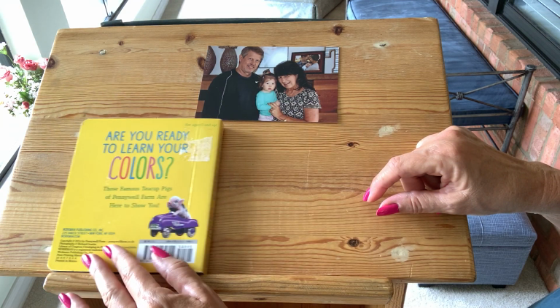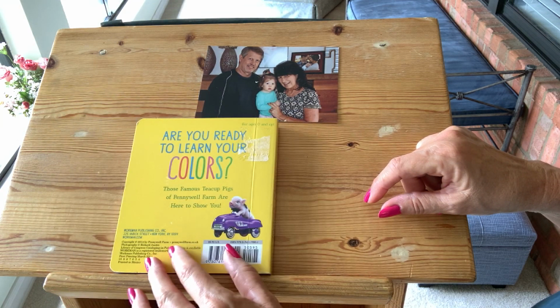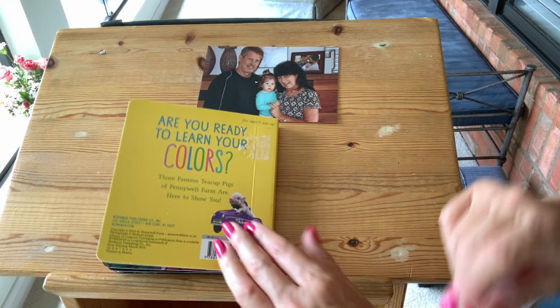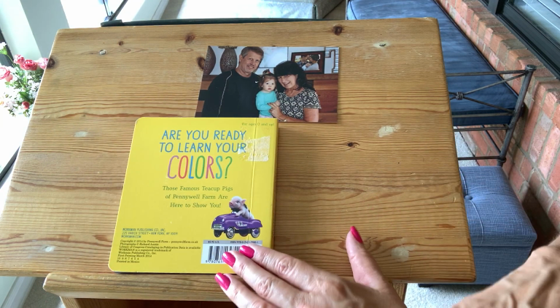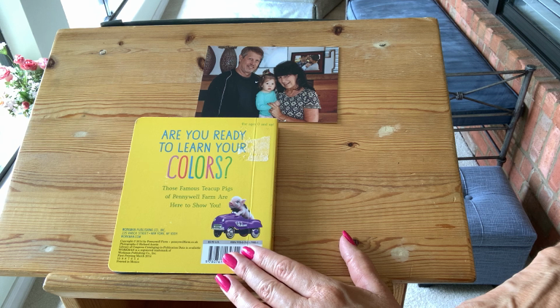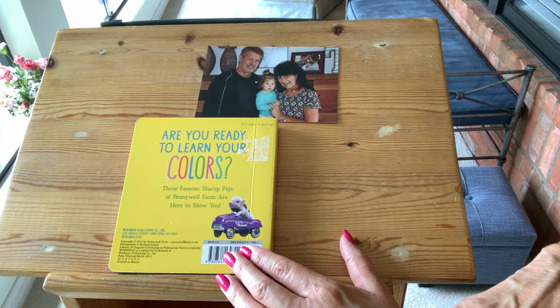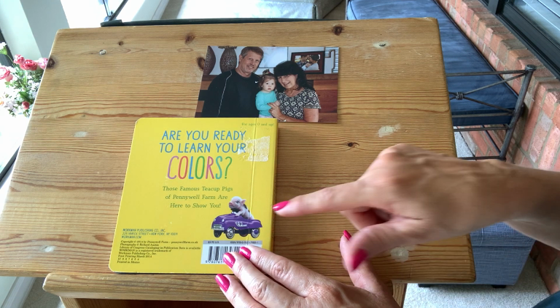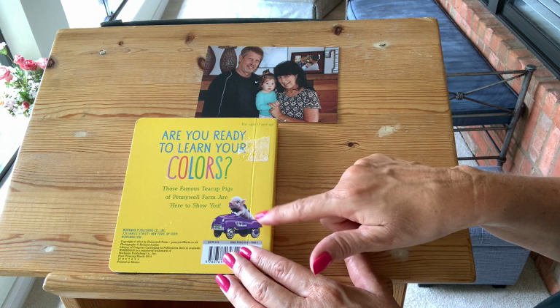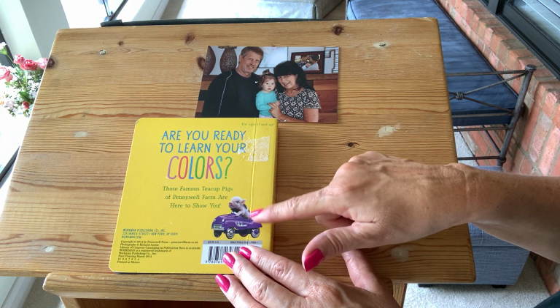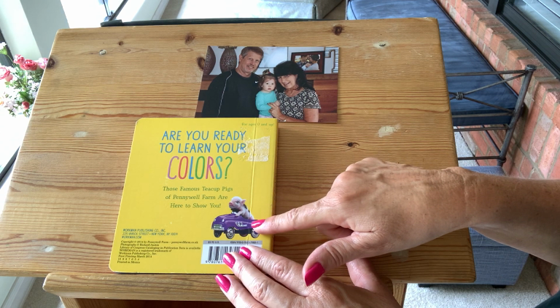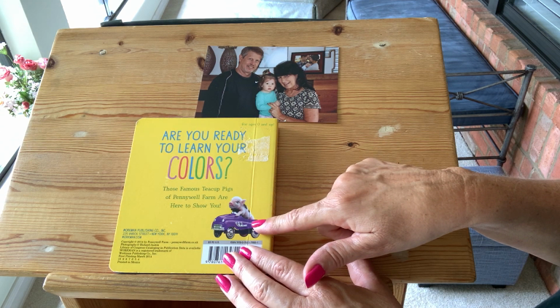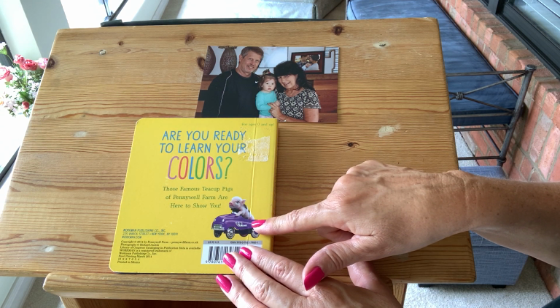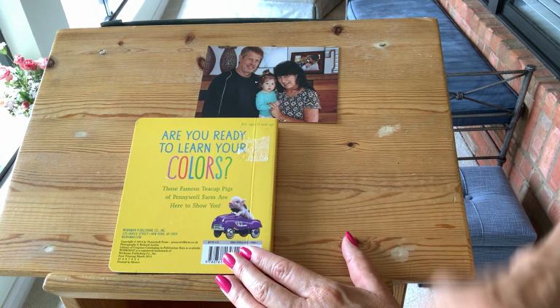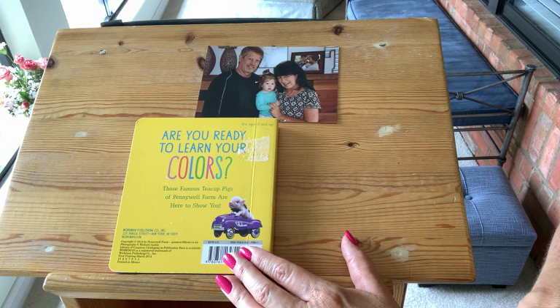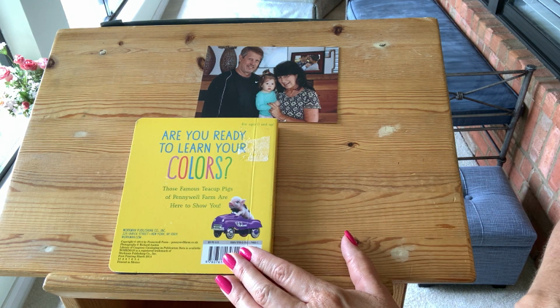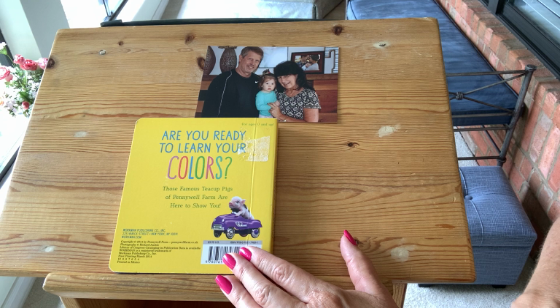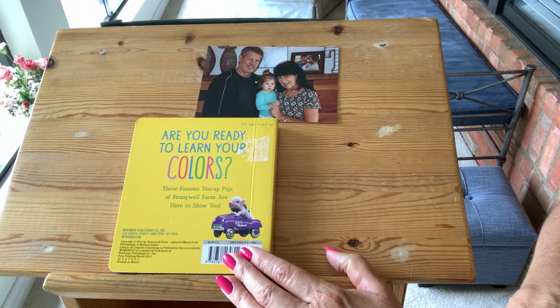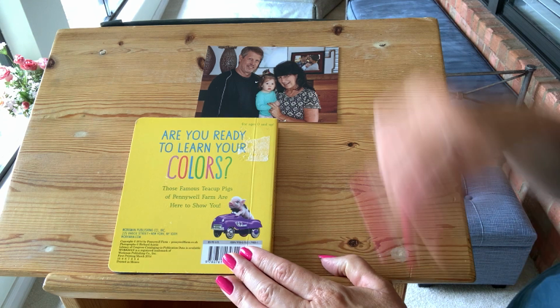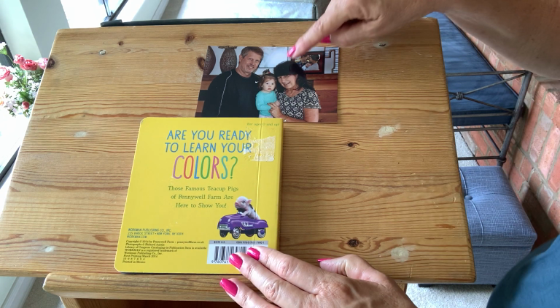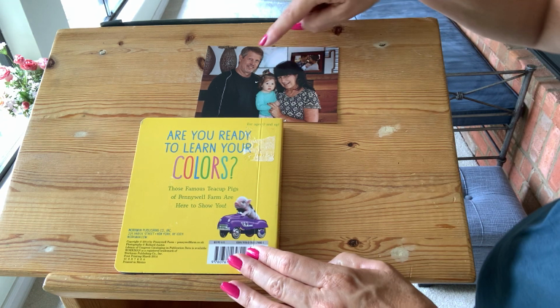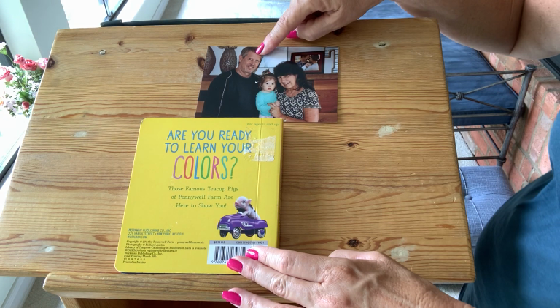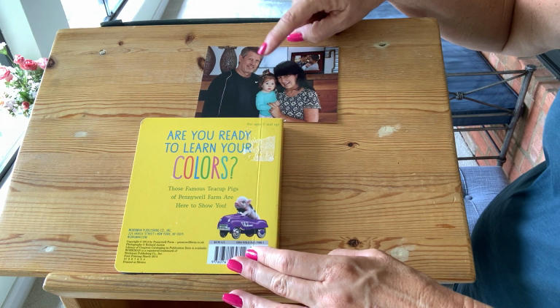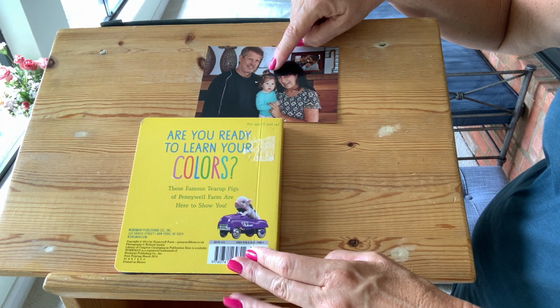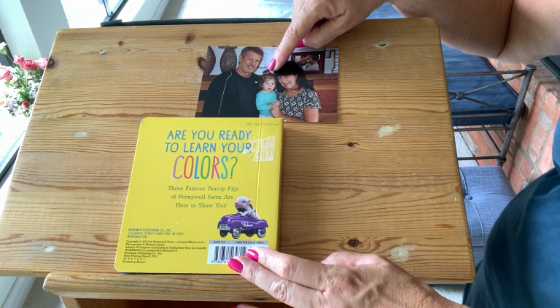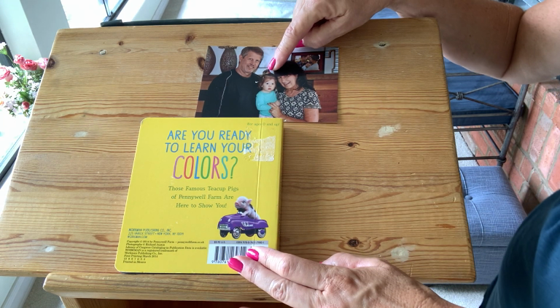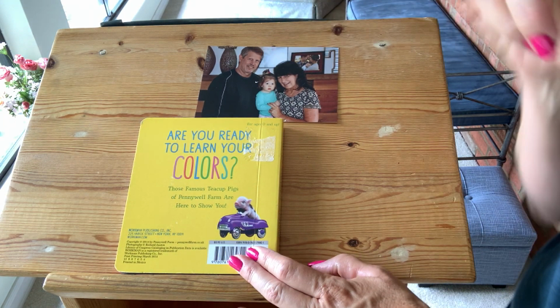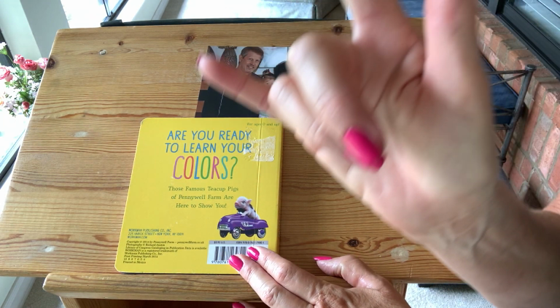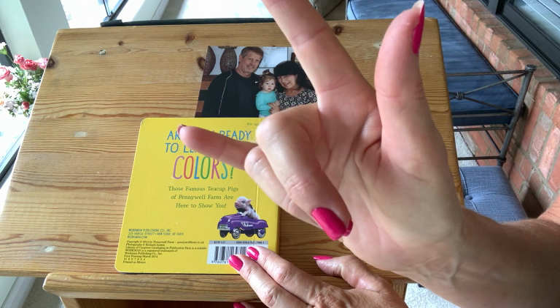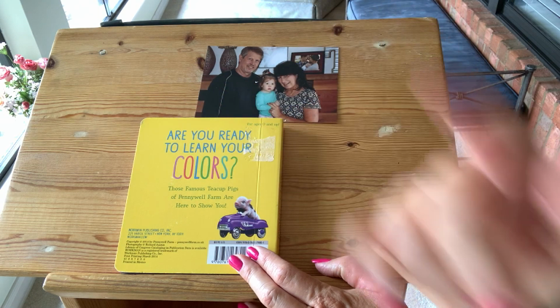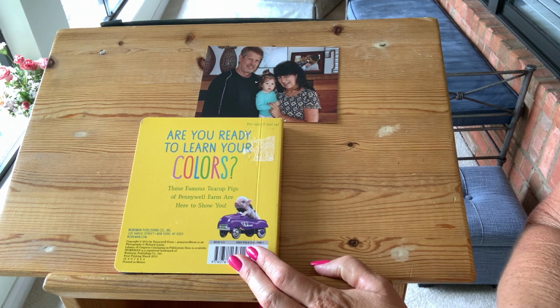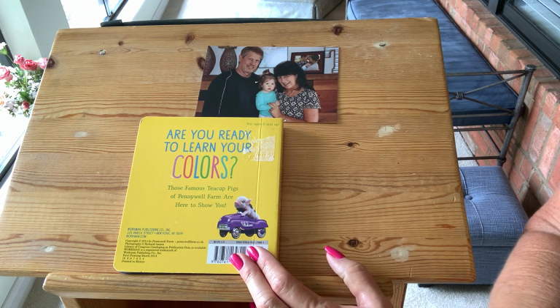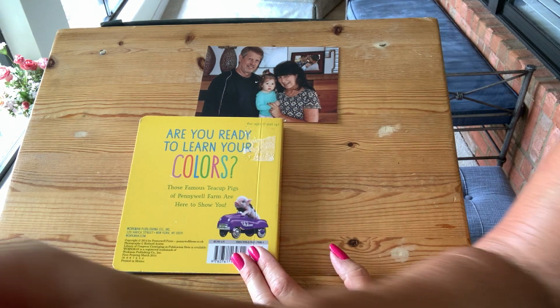Did you learn all about your colors? I hope you did. We saw the pig in the purple car, didn't we? Grandma and pop say hello, baby Ray. We love you. Have a good sleep time. Night night.